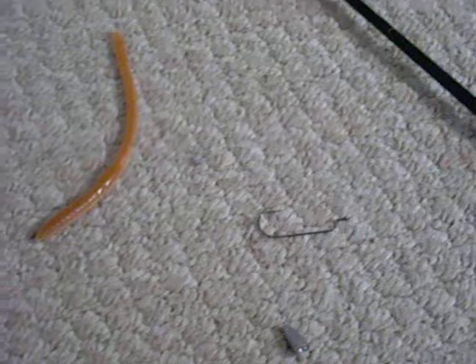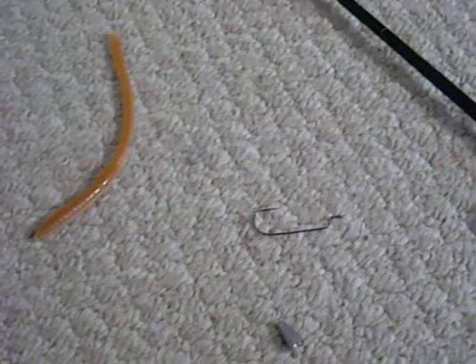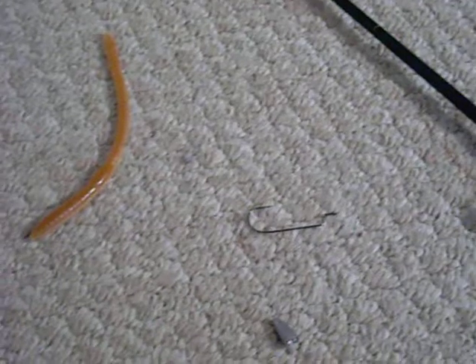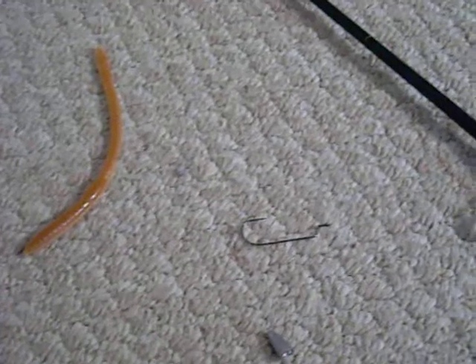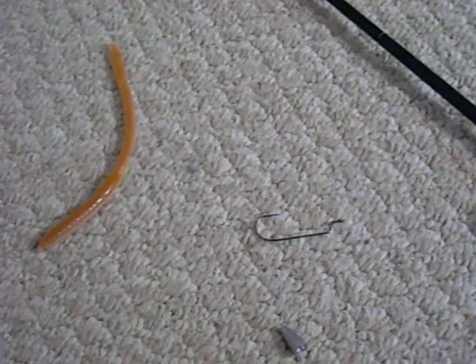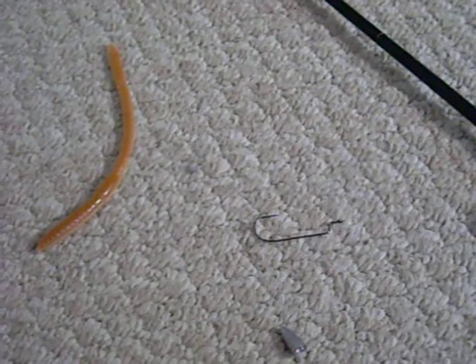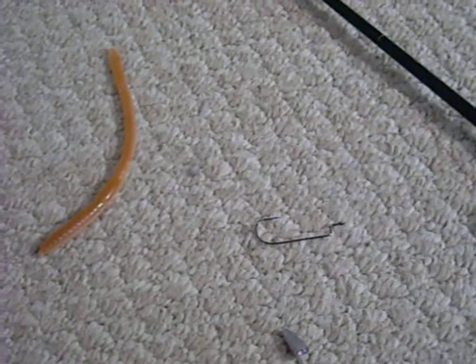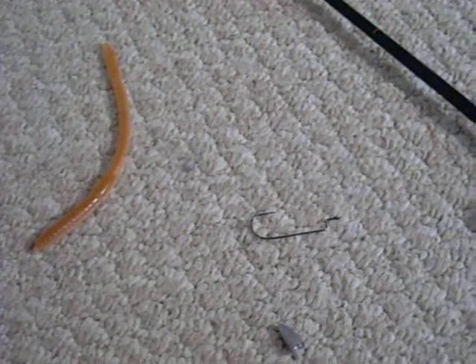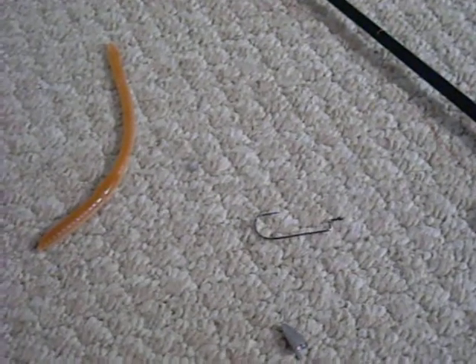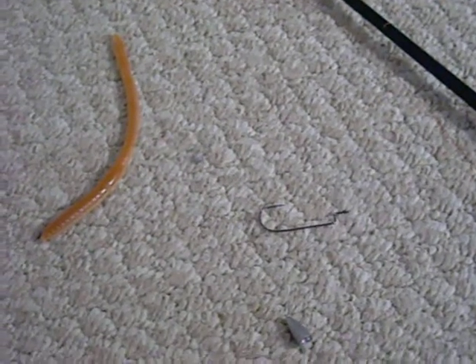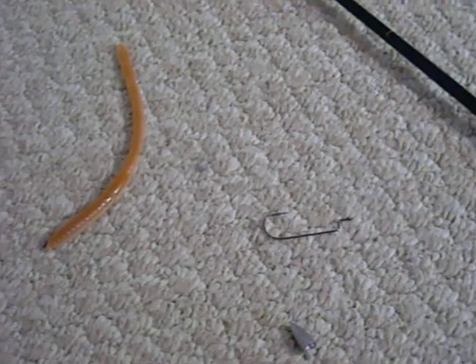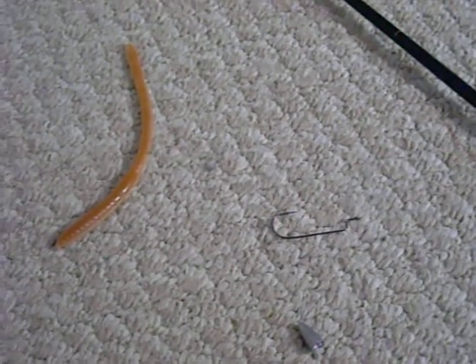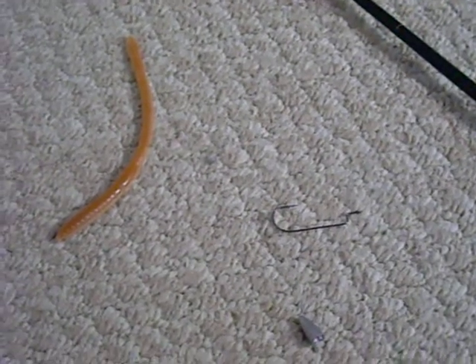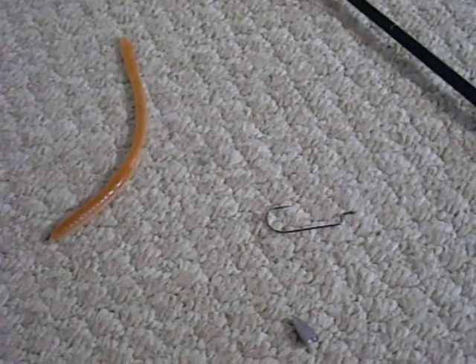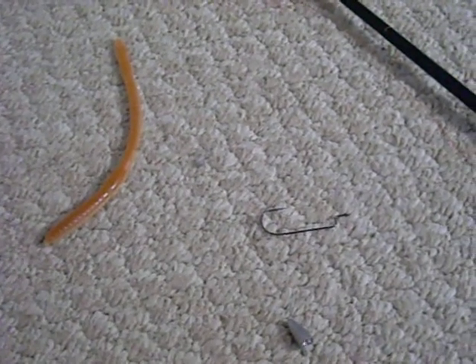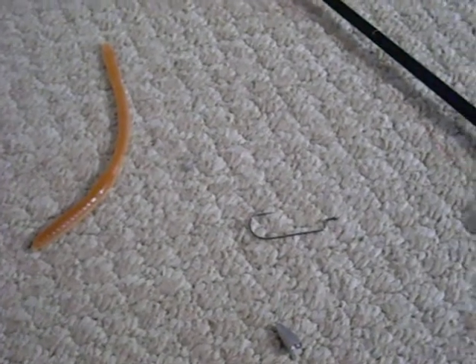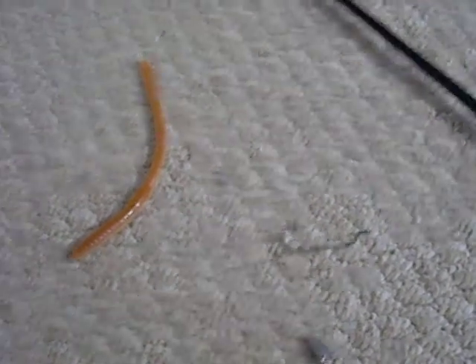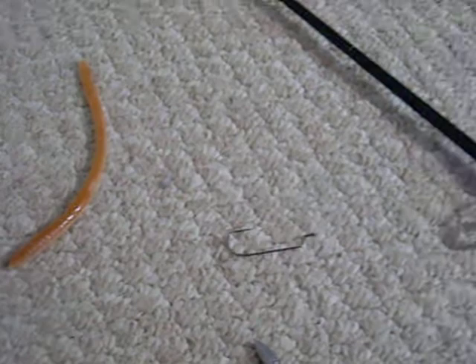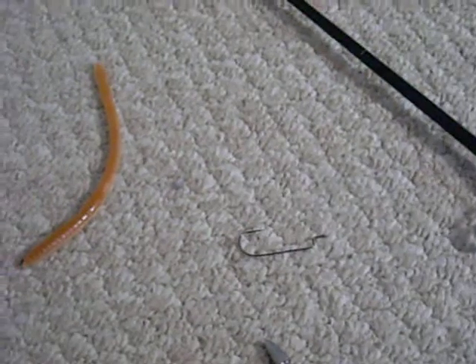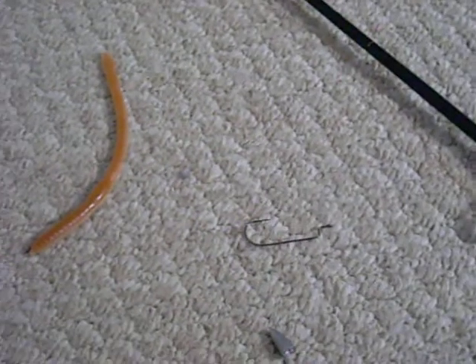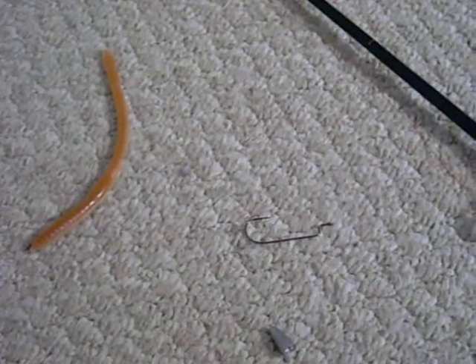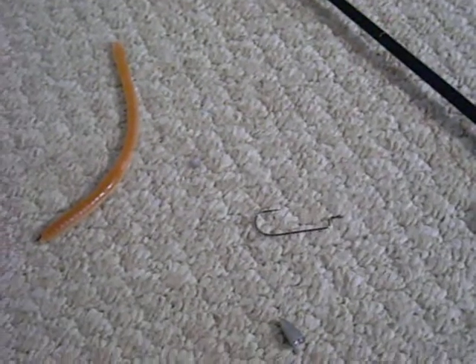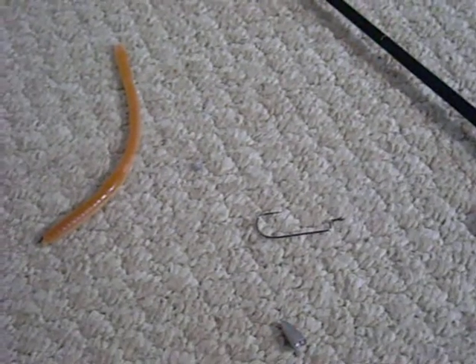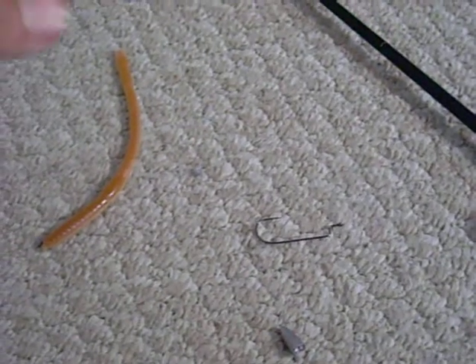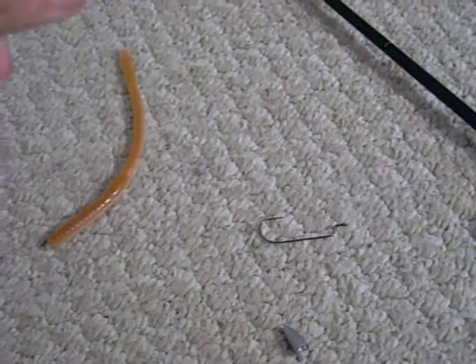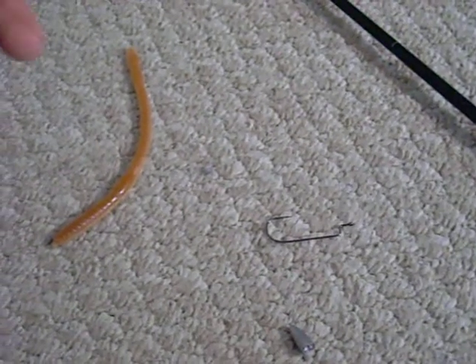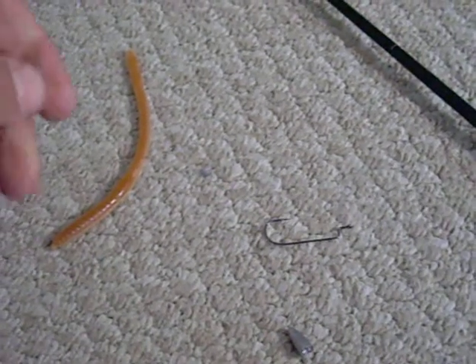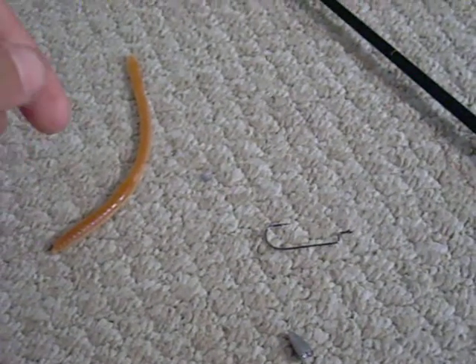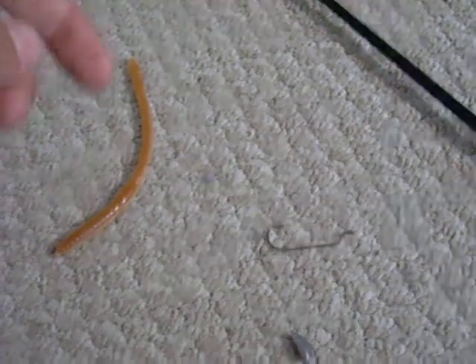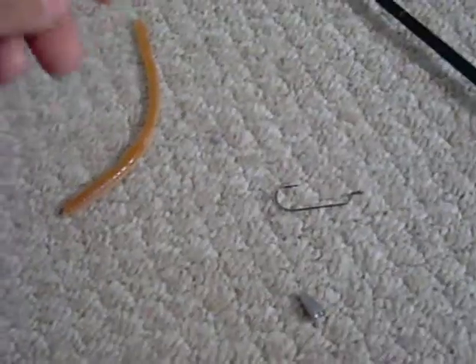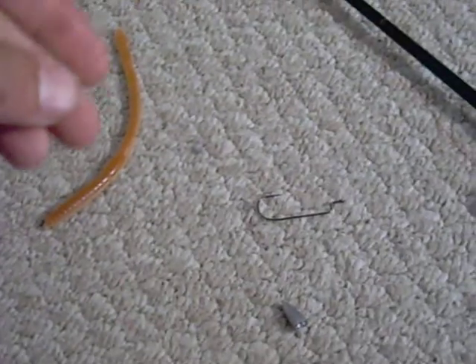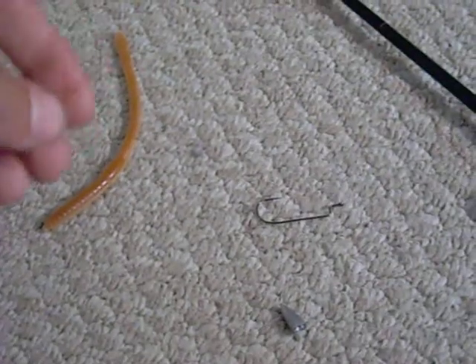Hi, this is Crawdad Outdoors, I'm Crawdad, and today I'll be teaching you how to make, or how to tie a Texas rig.